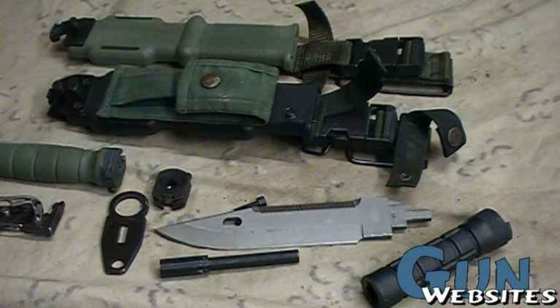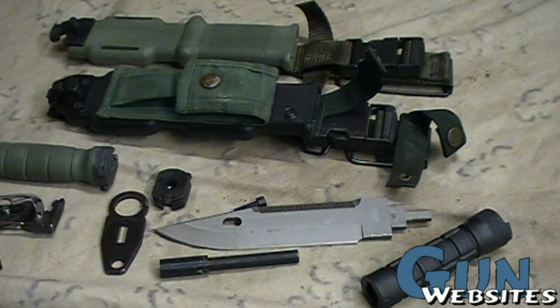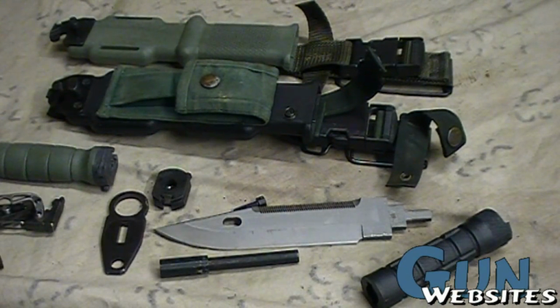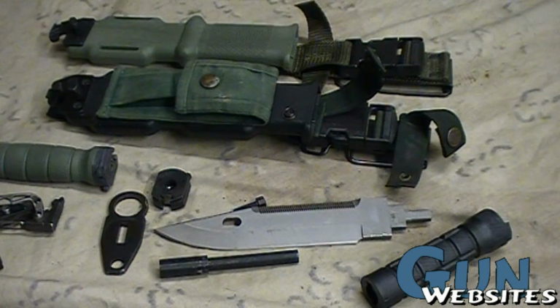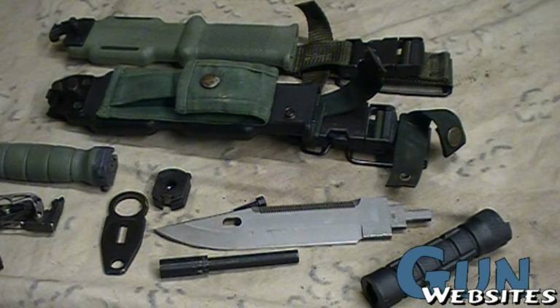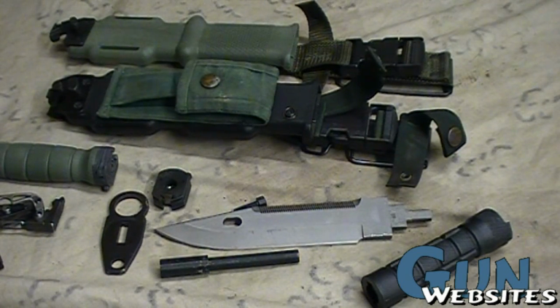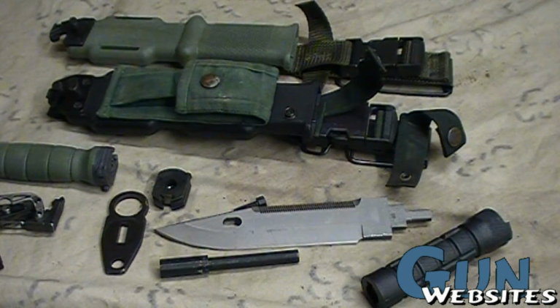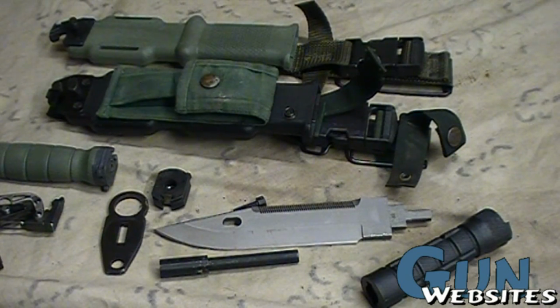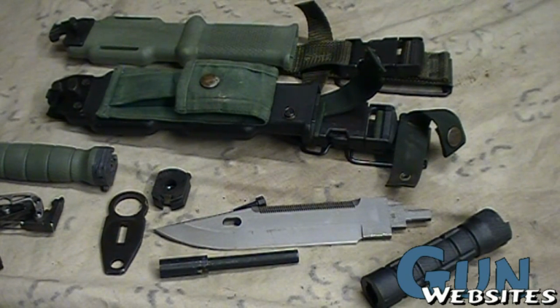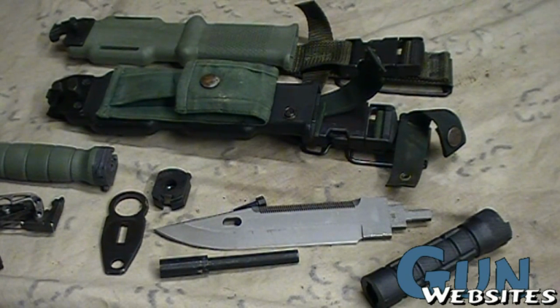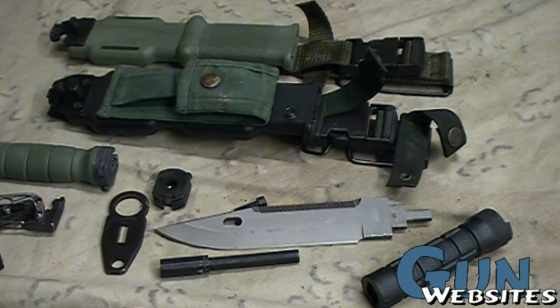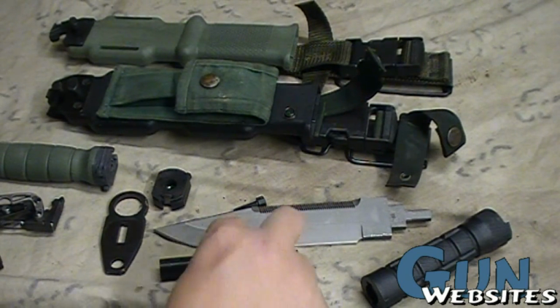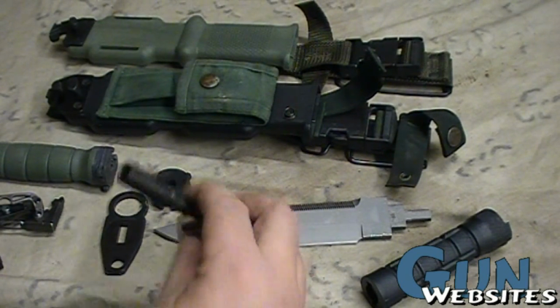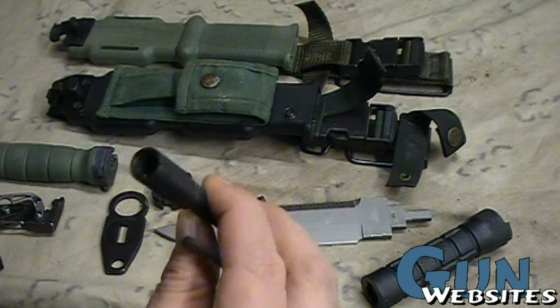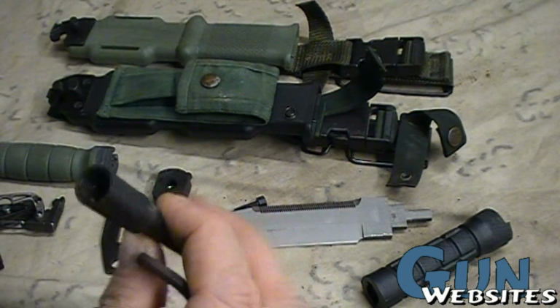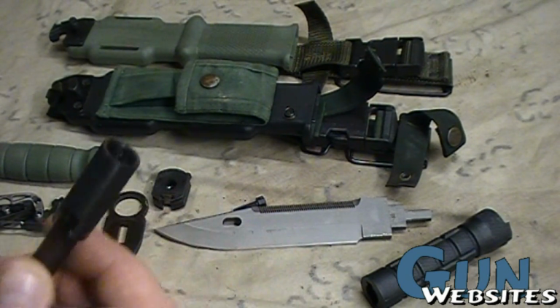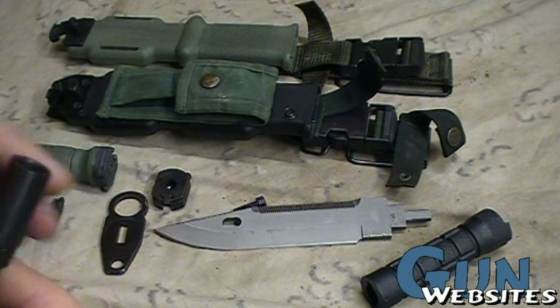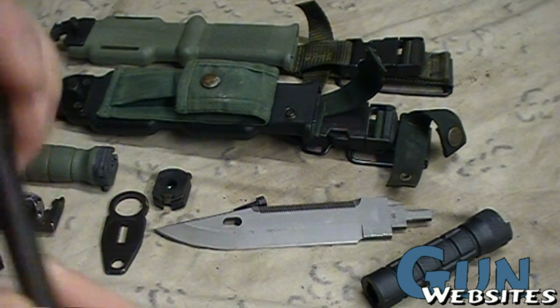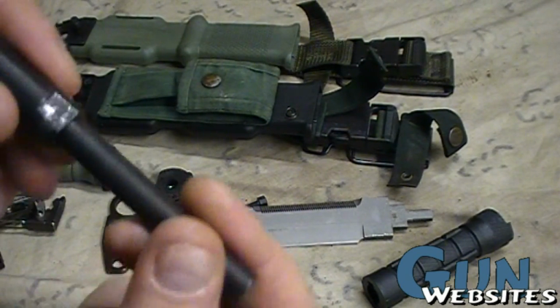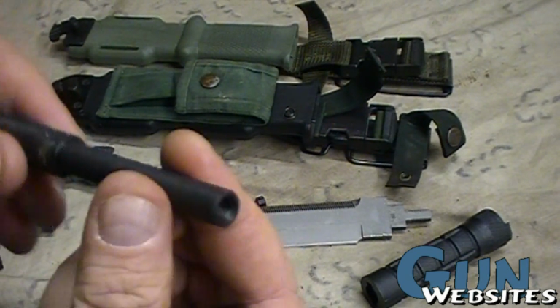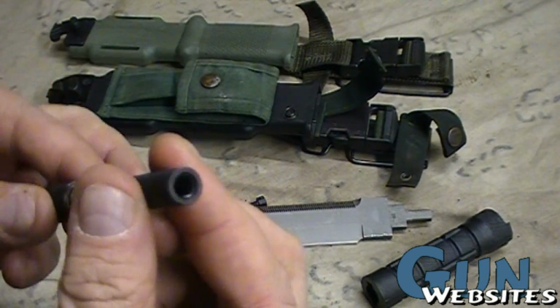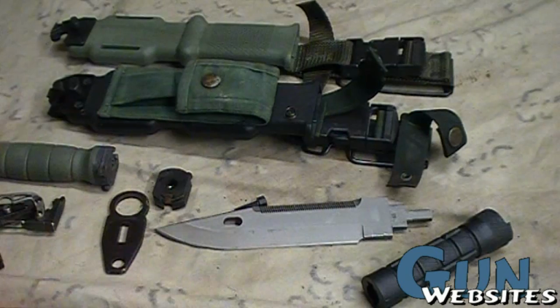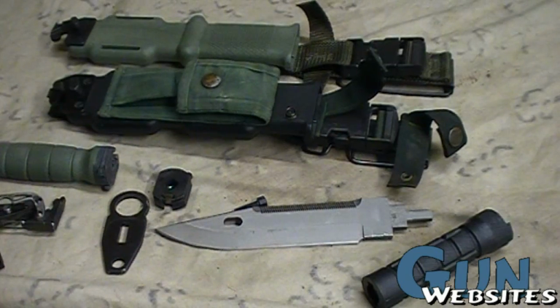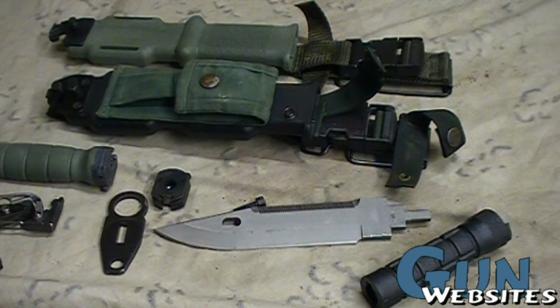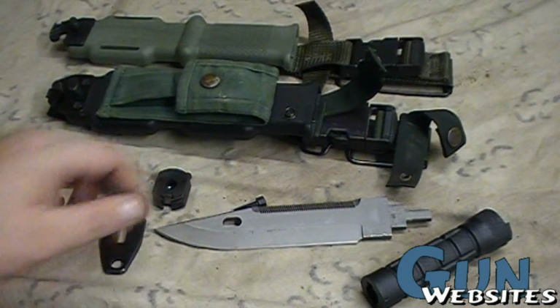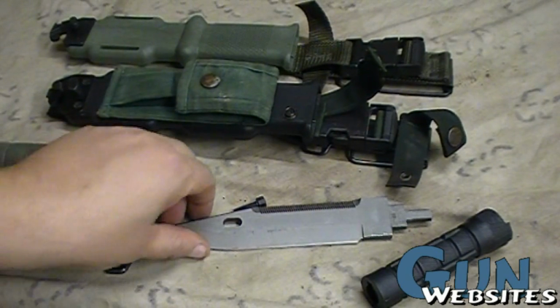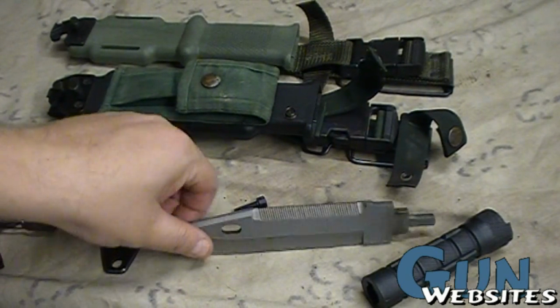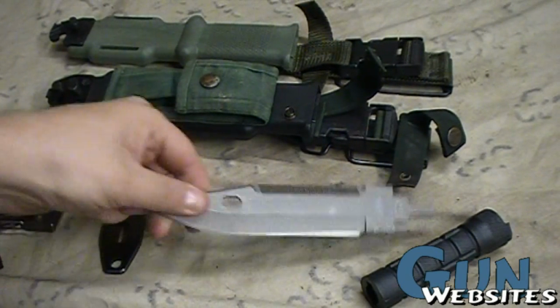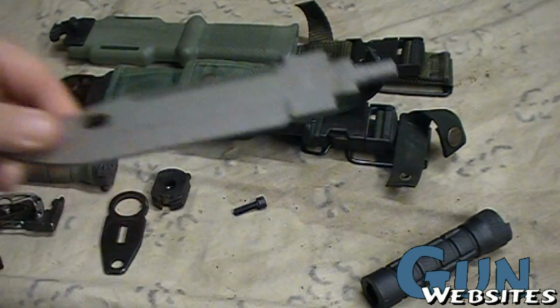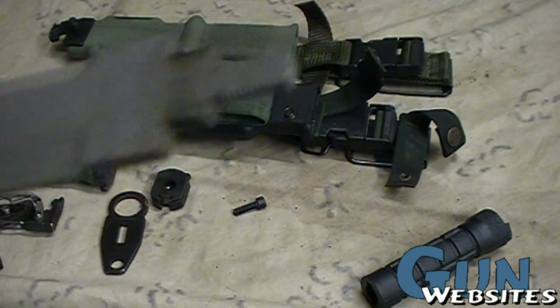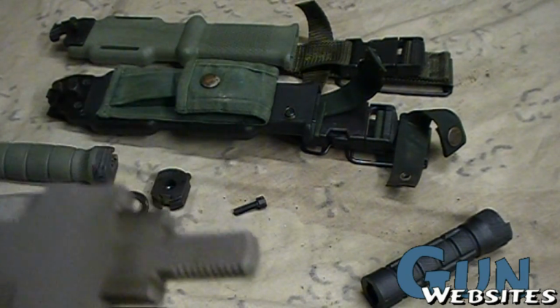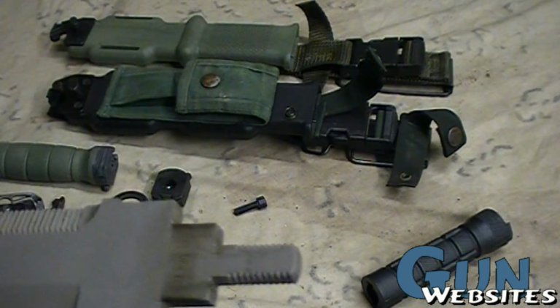Then the blade needs to get unscrewed from the center post. So they come apart into a few pieces — I thought it was pretty interesting. Still pretty strong, but I don't know if you'd call that as strong as a full tang.